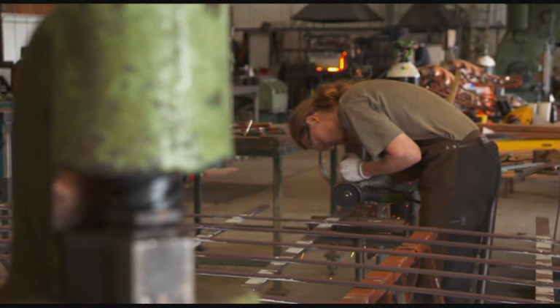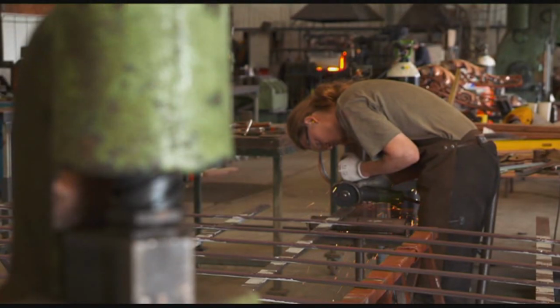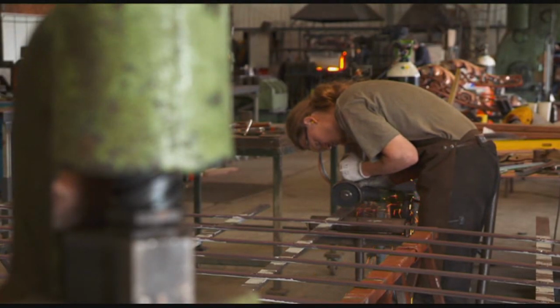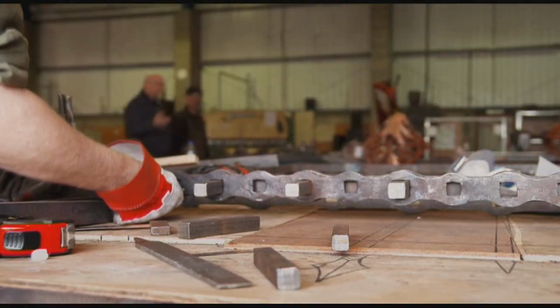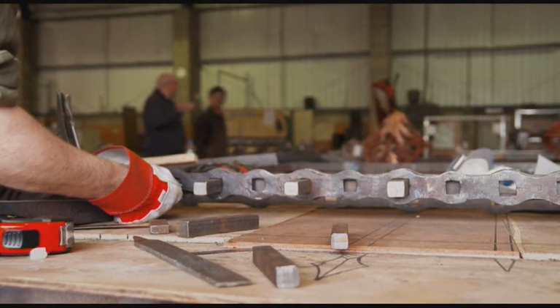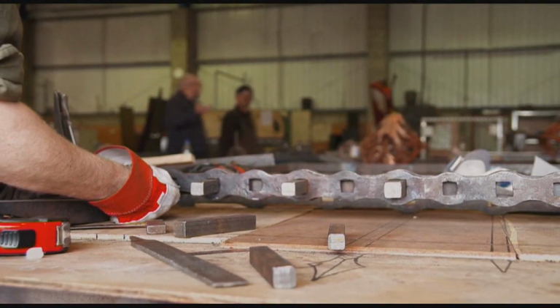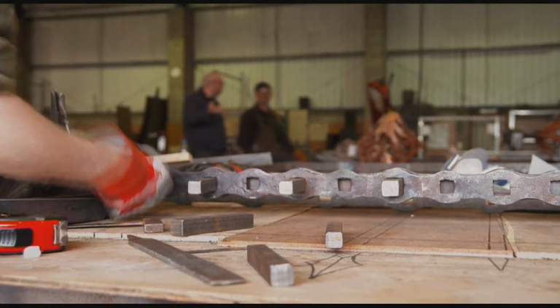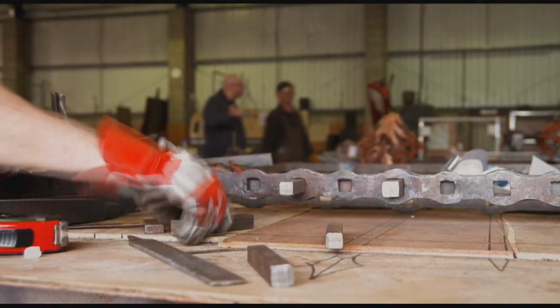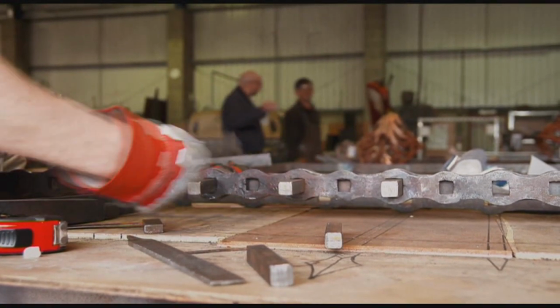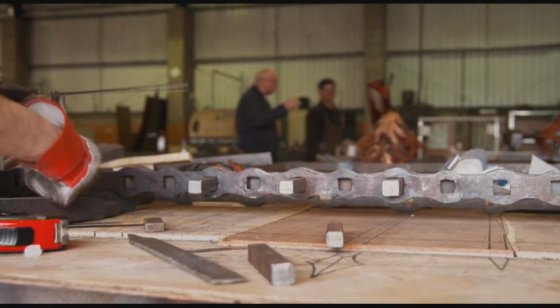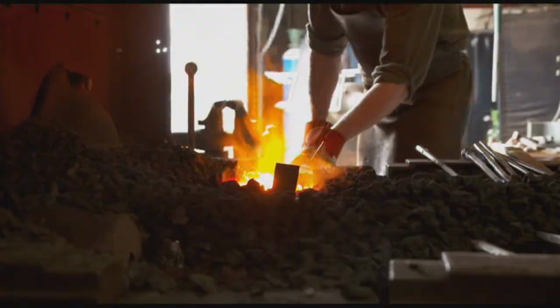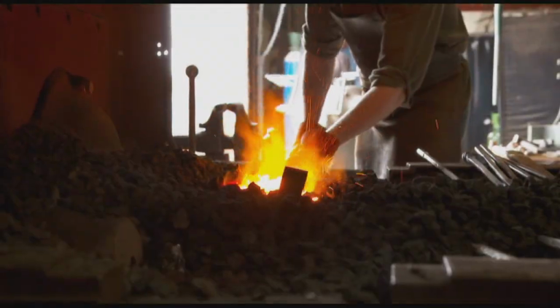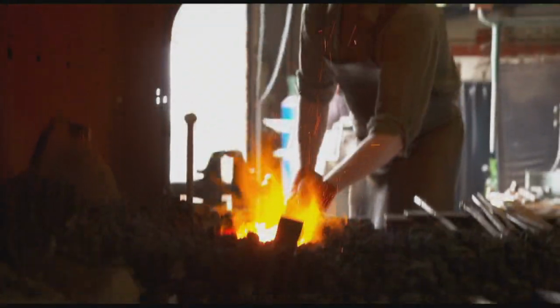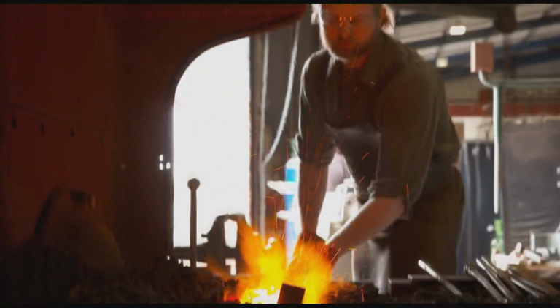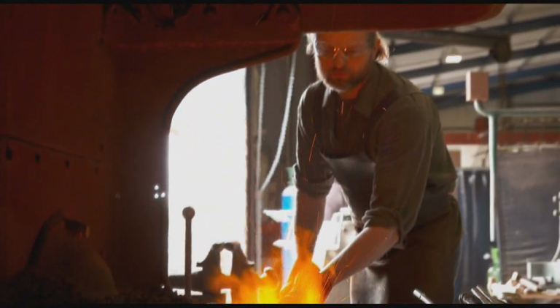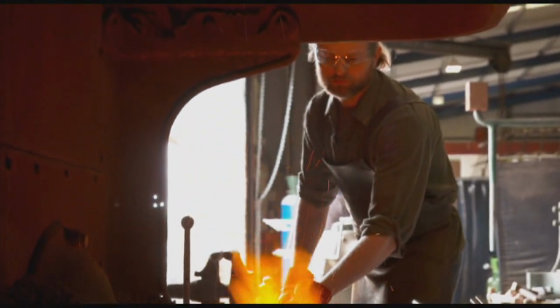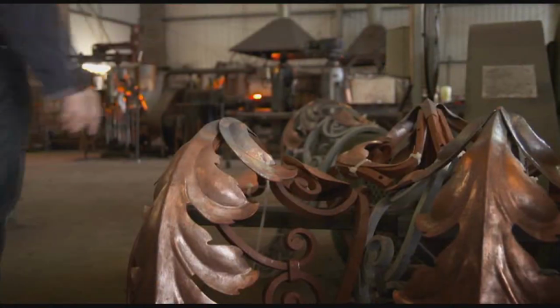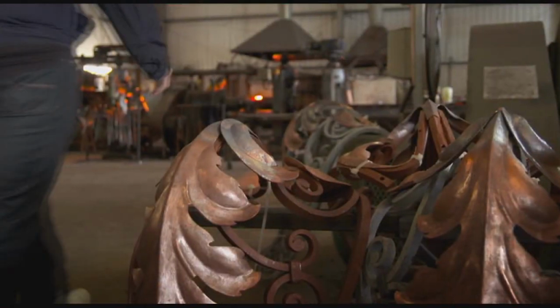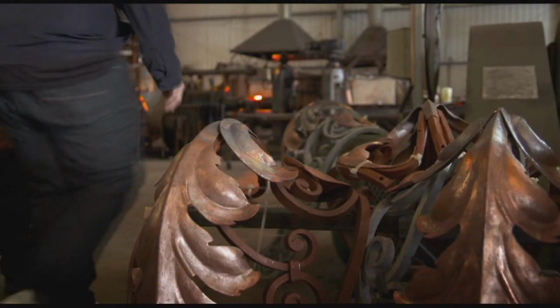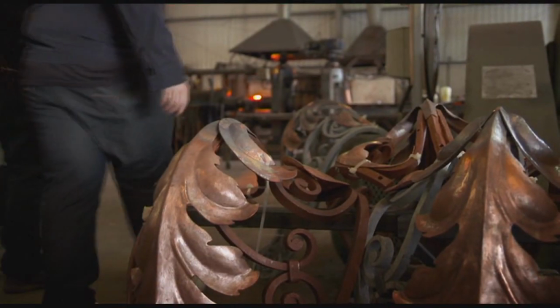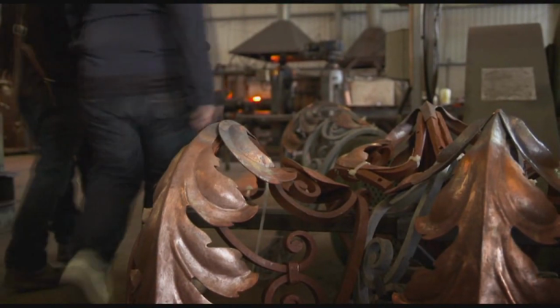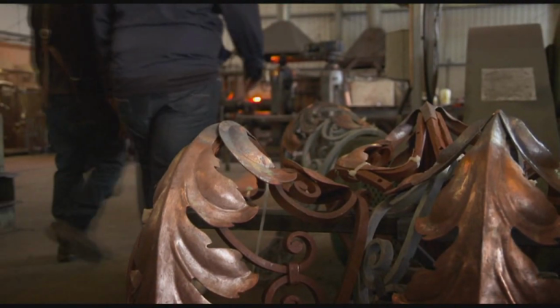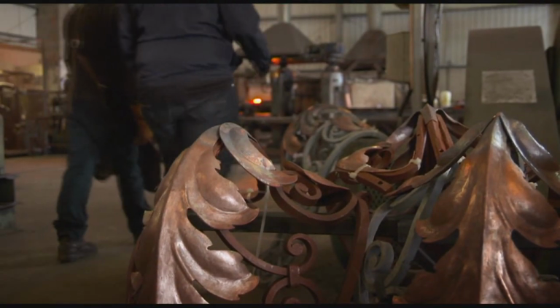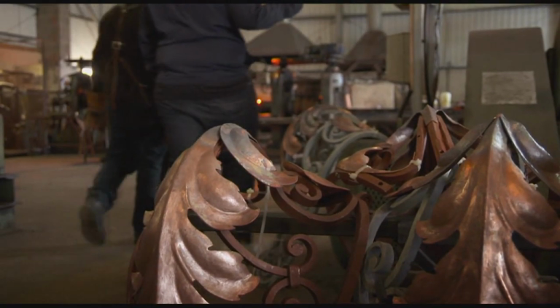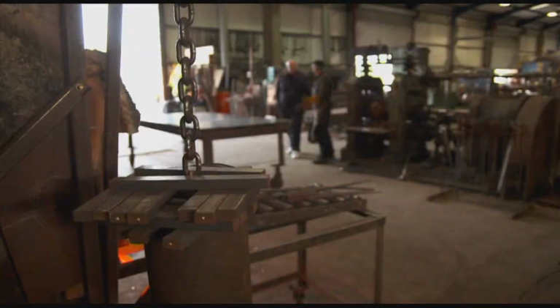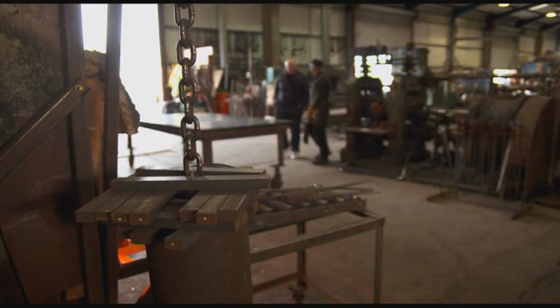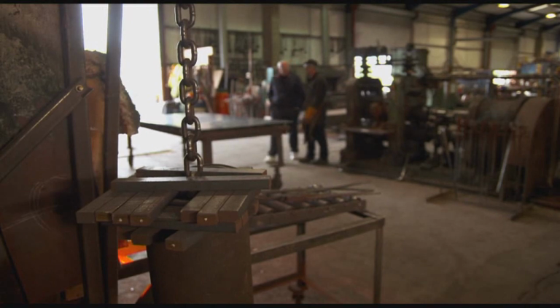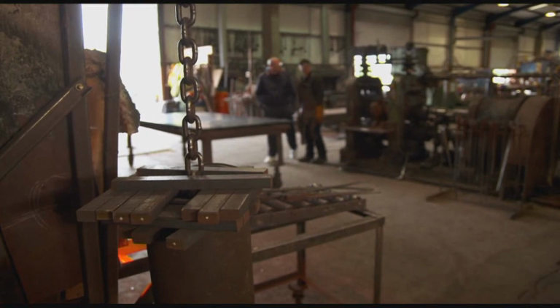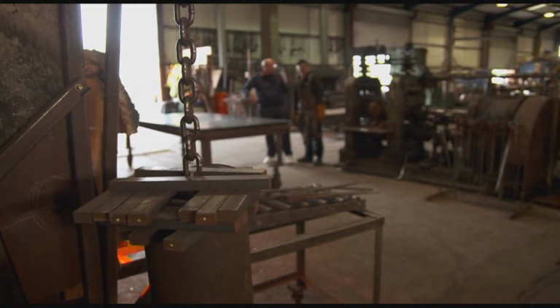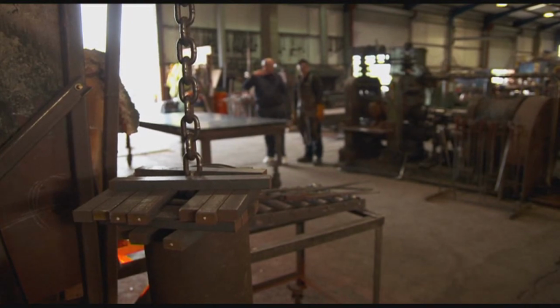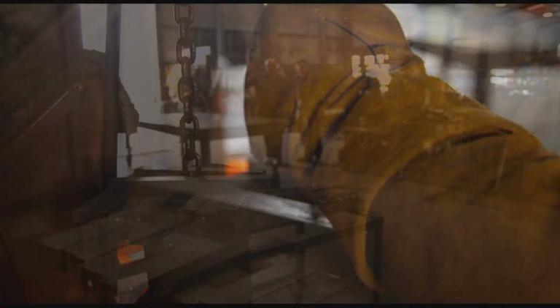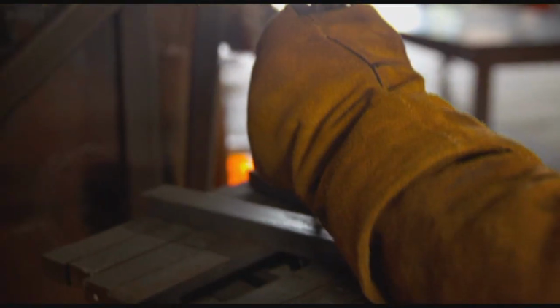Lunch on a normal day would probably be a ropey old sandwich. So I want to give these boys a lunch to remember — a proper steak sandwich cooked on the hot steel.